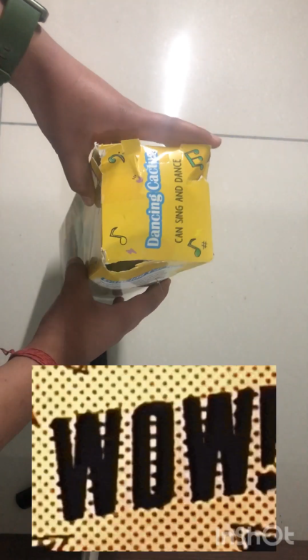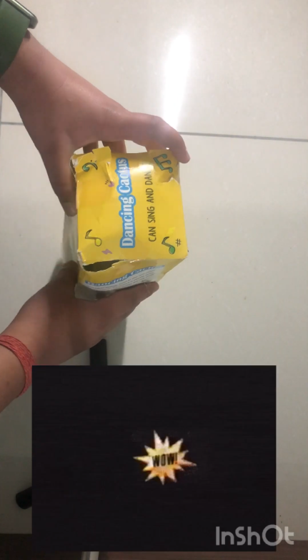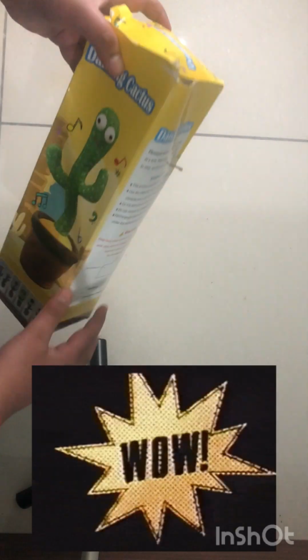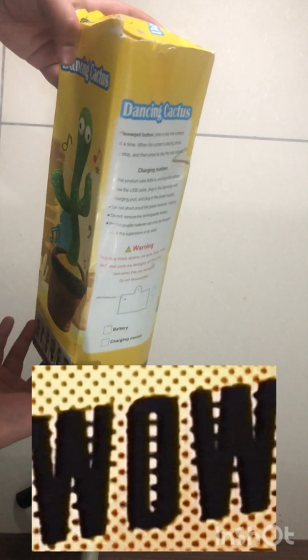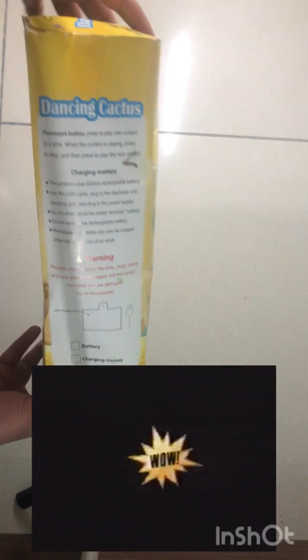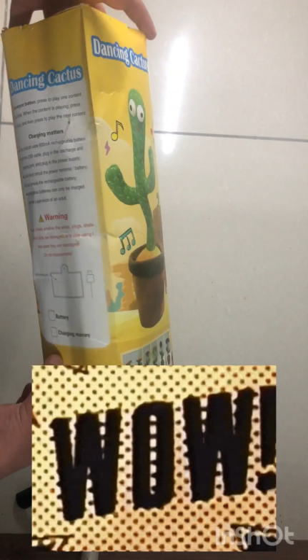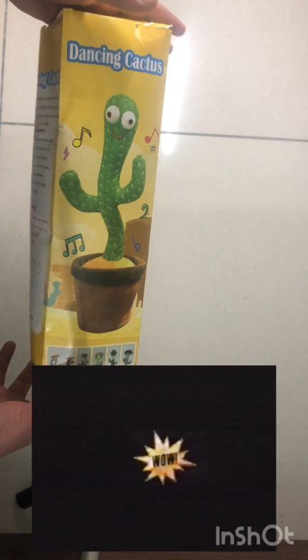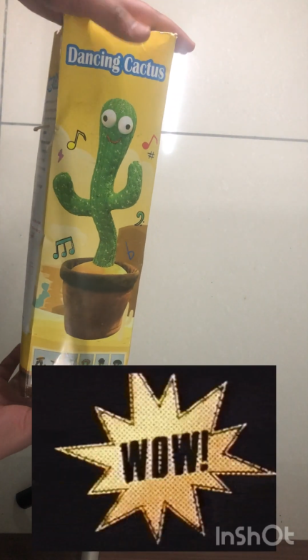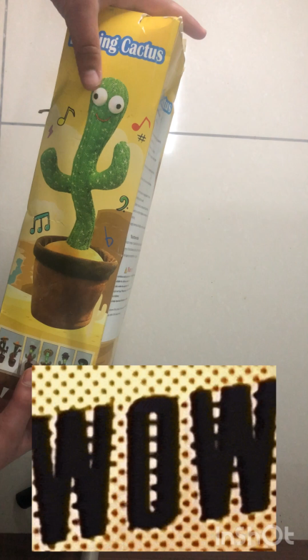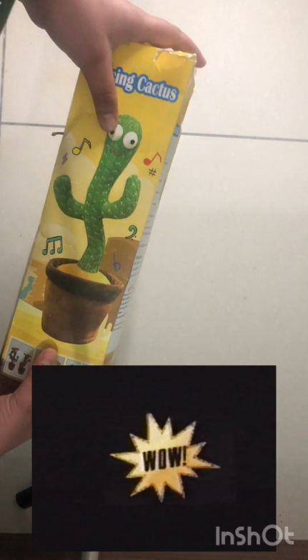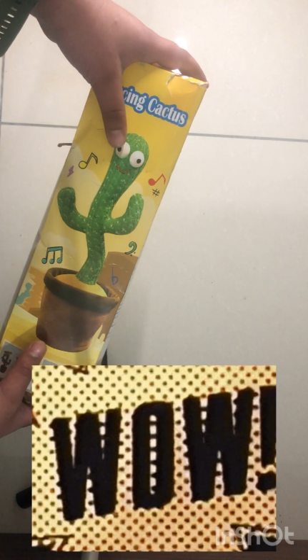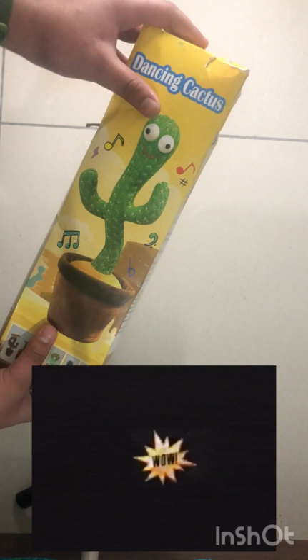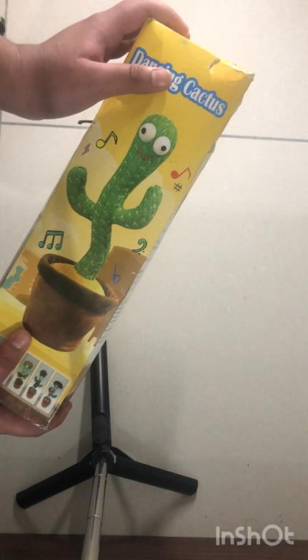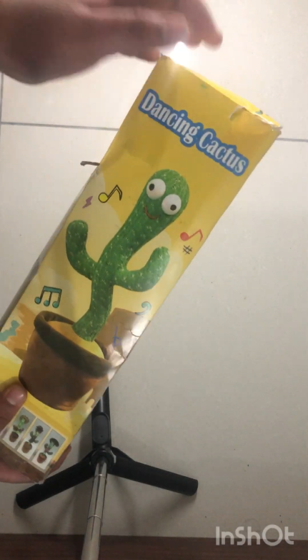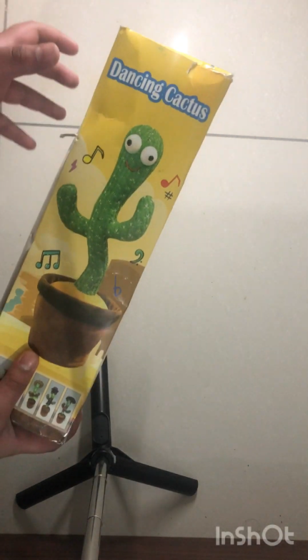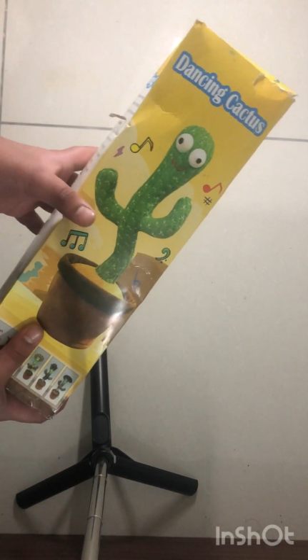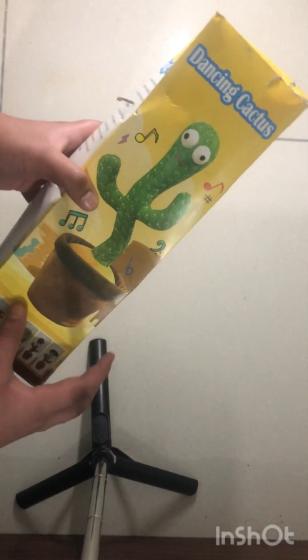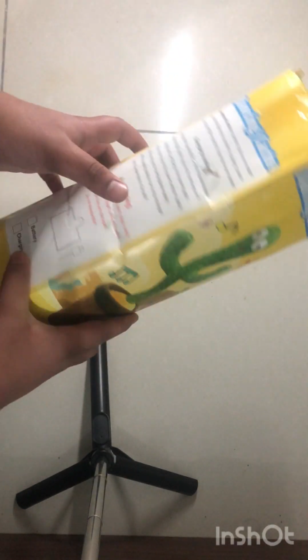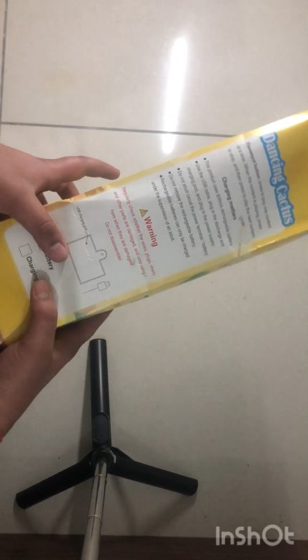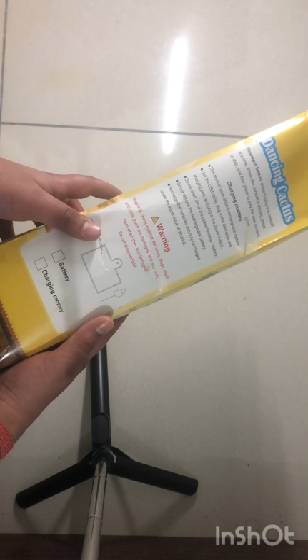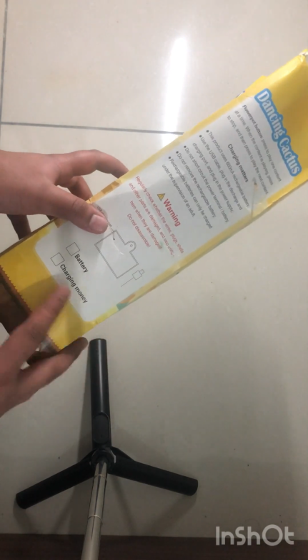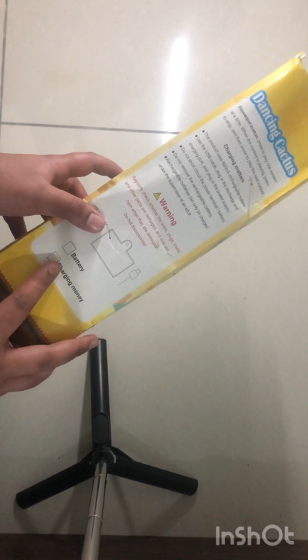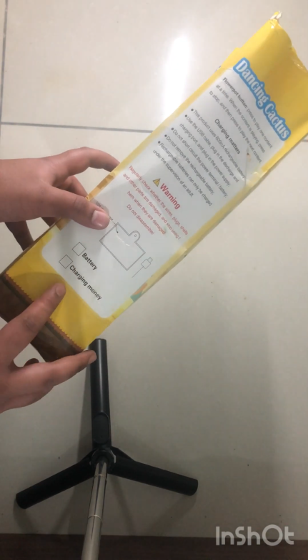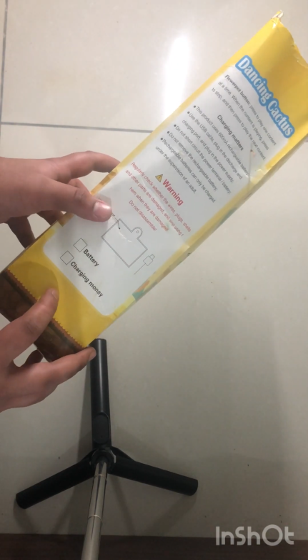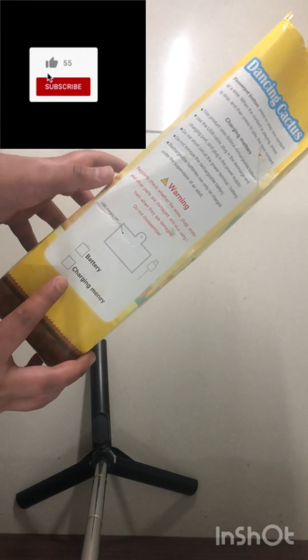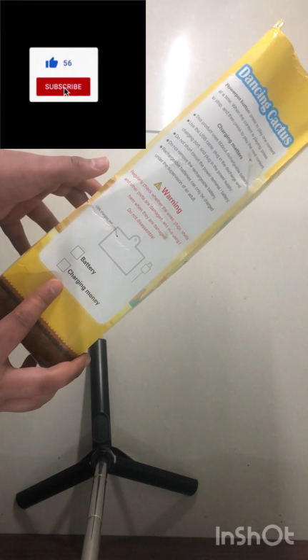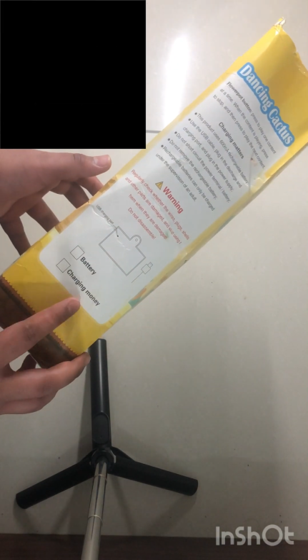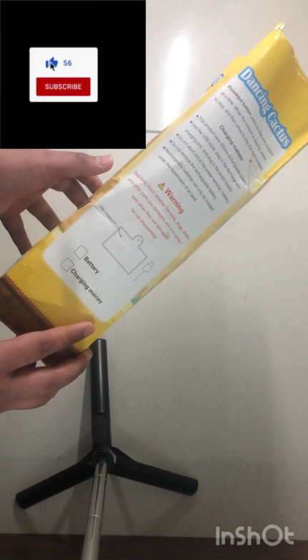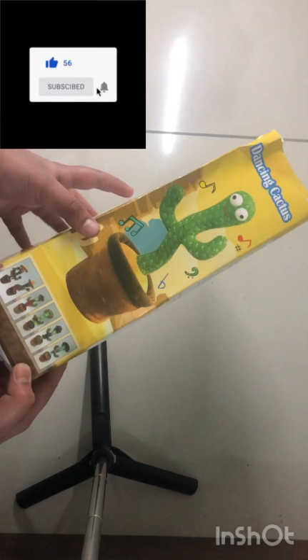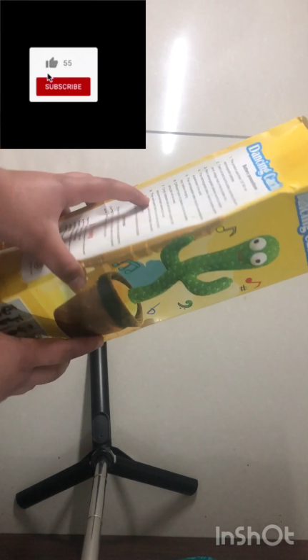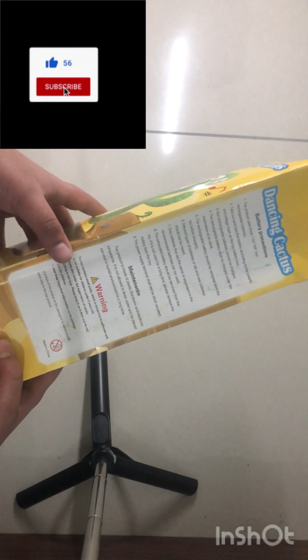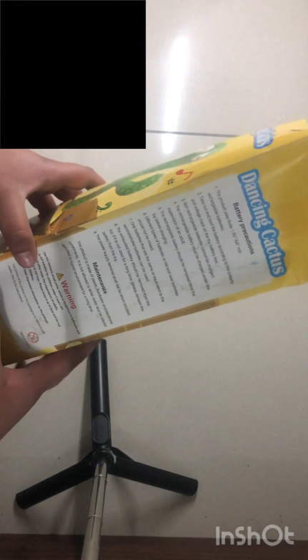It has many features — it can dance, it can sing, it can repeat your voice, and it has many songs in it. I'm very excited, I've waited a long time for this! And this is what you get: batteries and a charging cable.